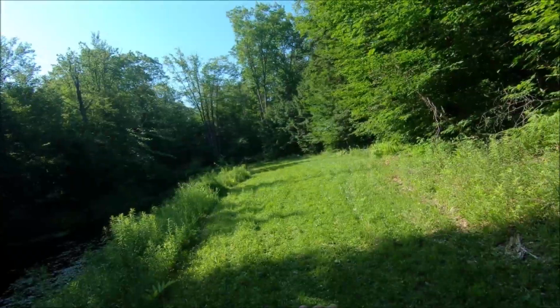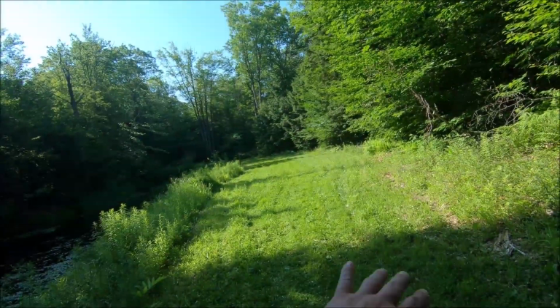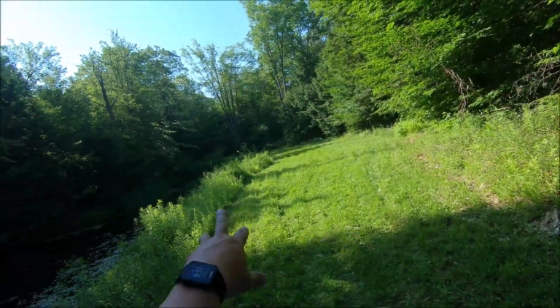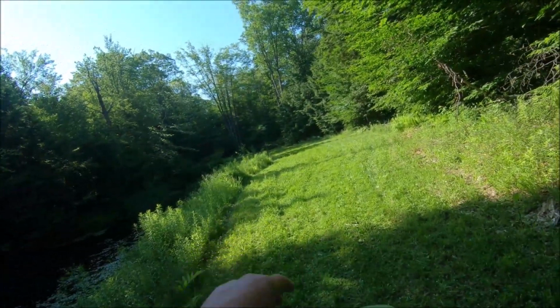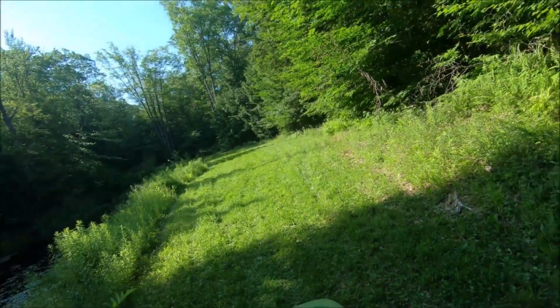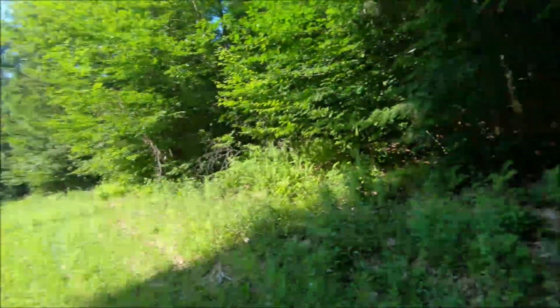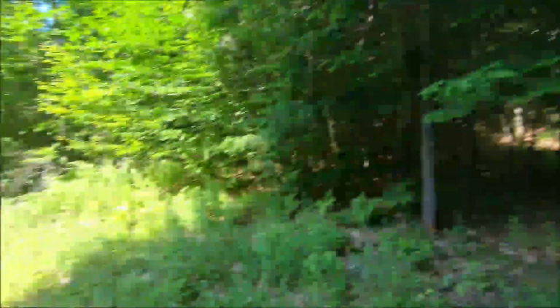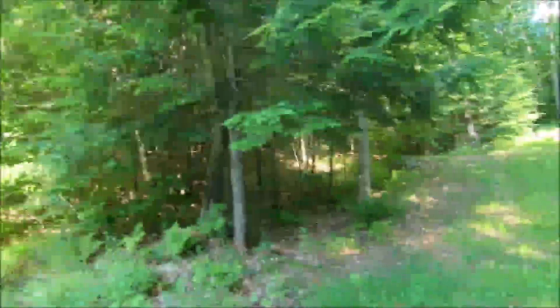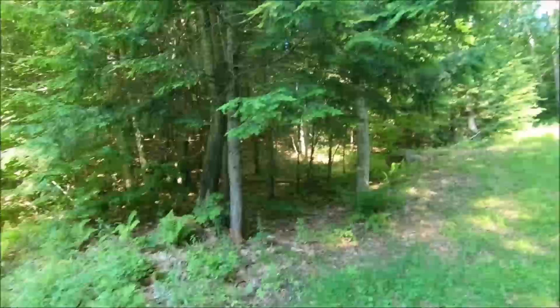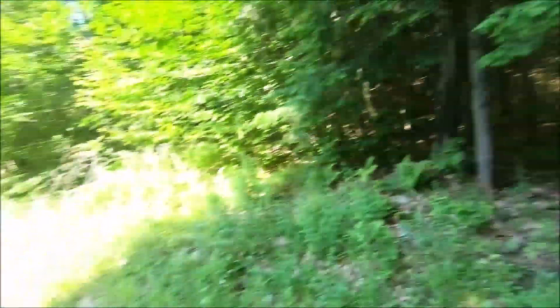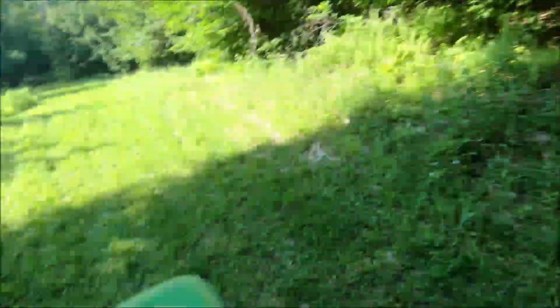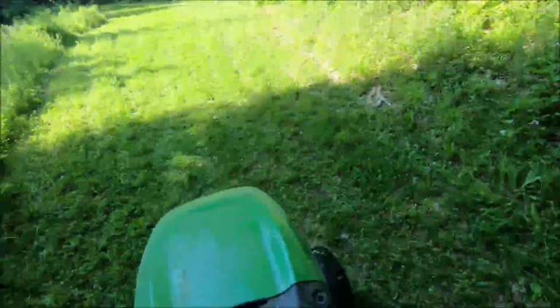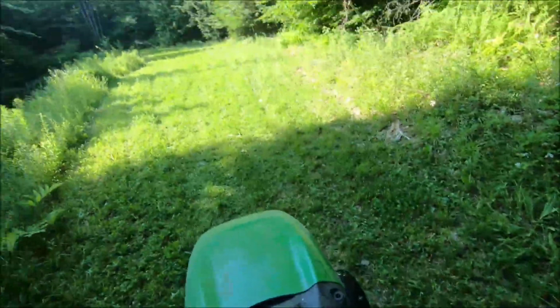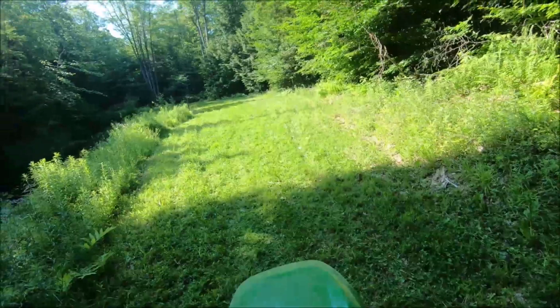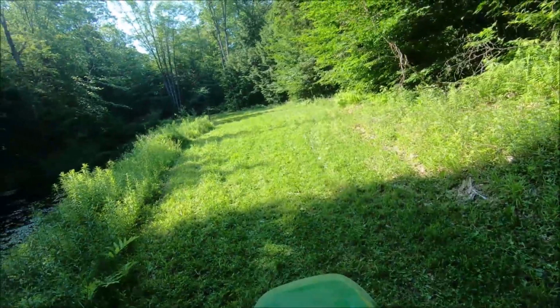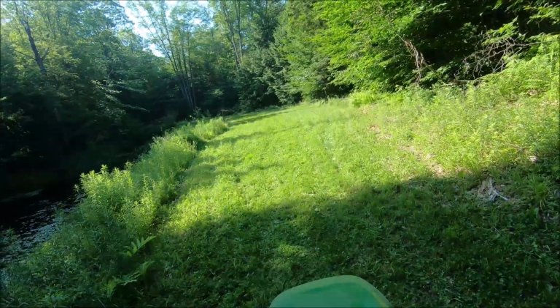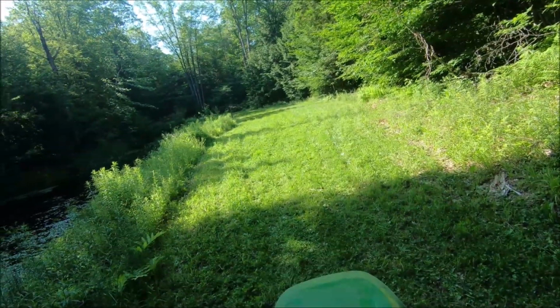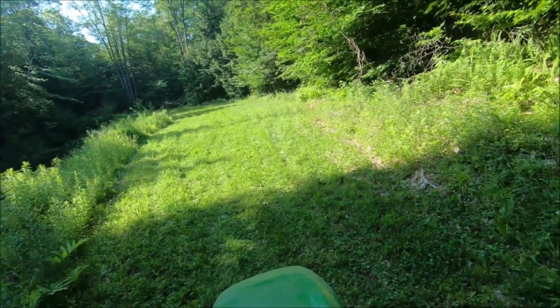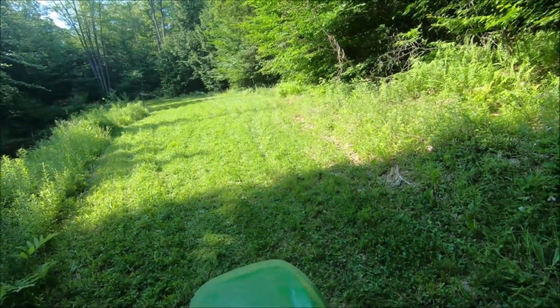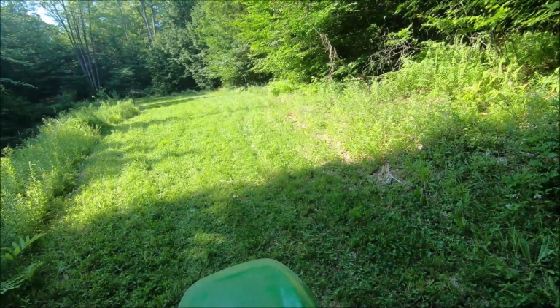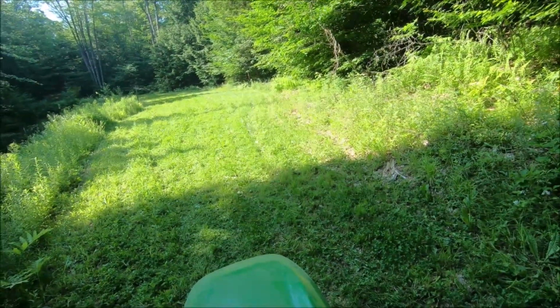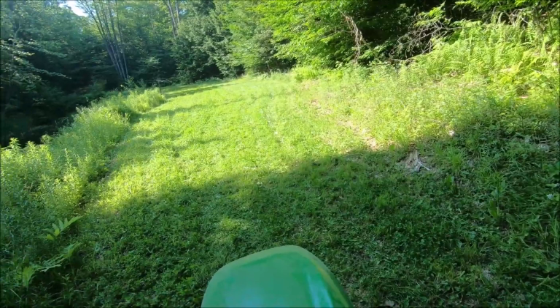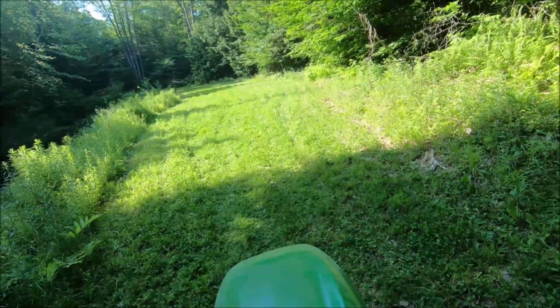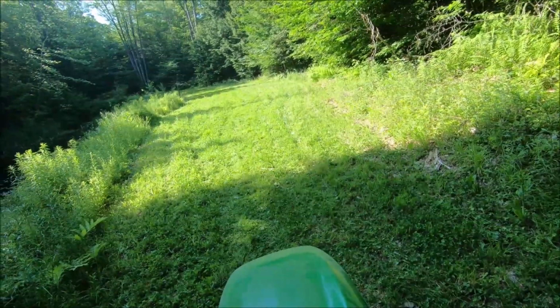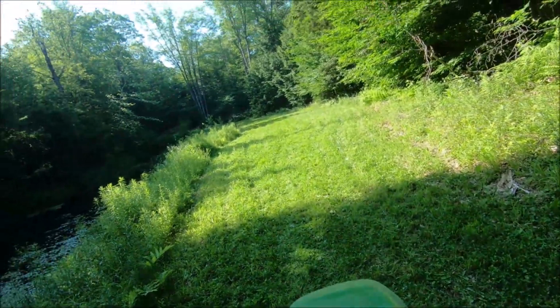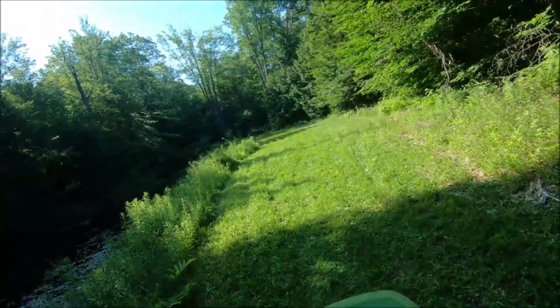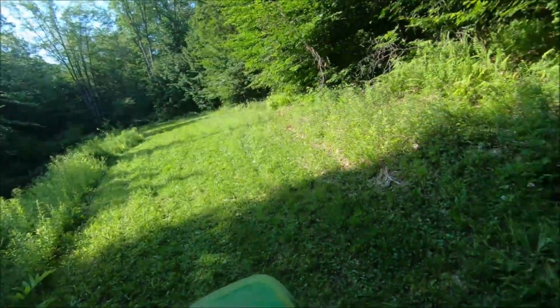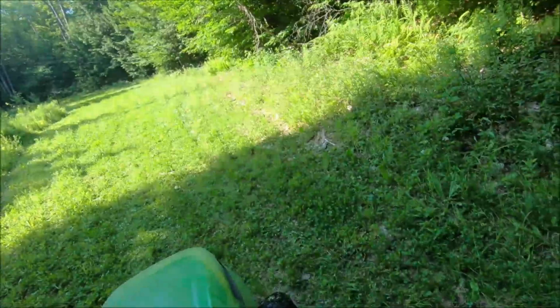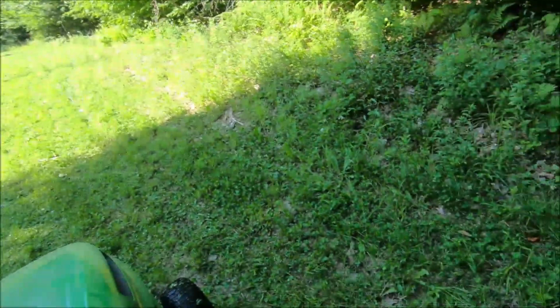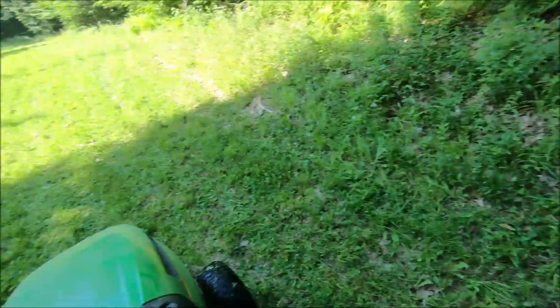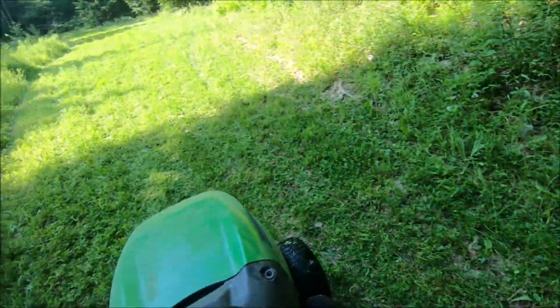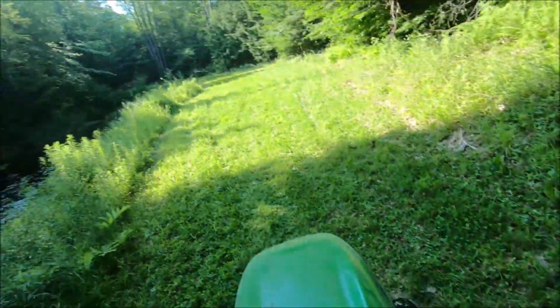I've rough mowed it. Now I'm gonna try to sneak up to the upper plot, but that could be tricky — the hill going up there is pretty wet and soft. I don't know if I can make it up there without getting stuck, but we'll give it a go.